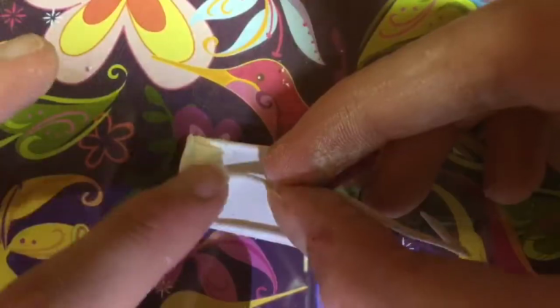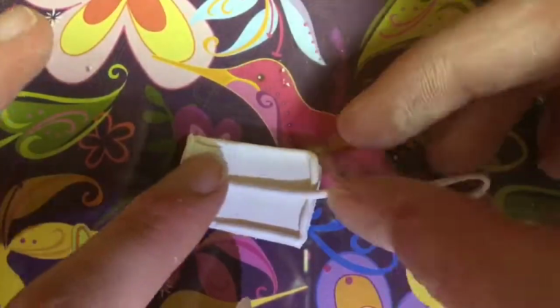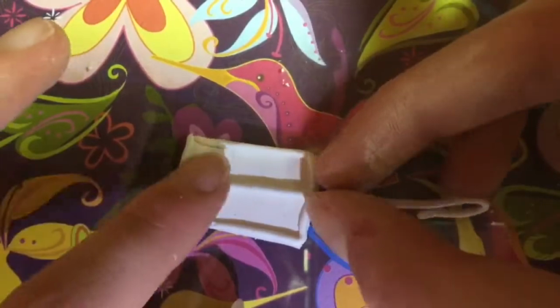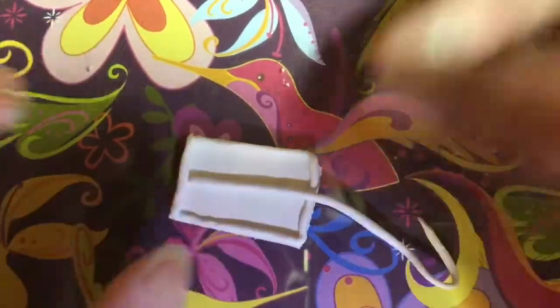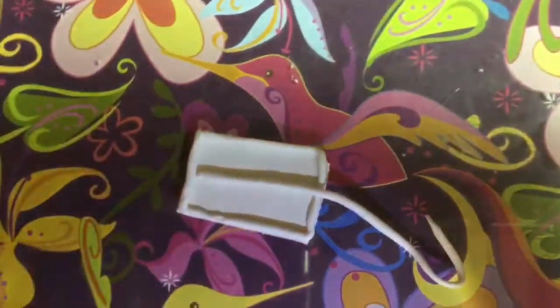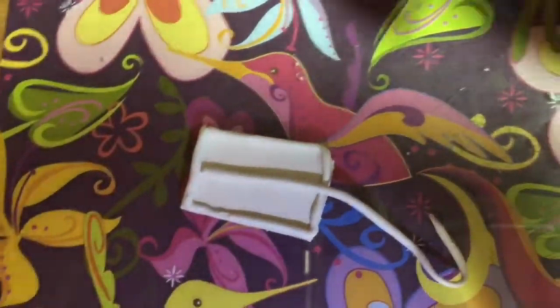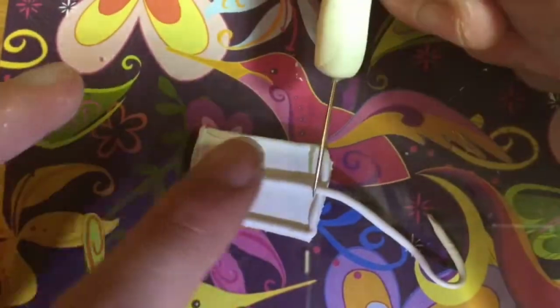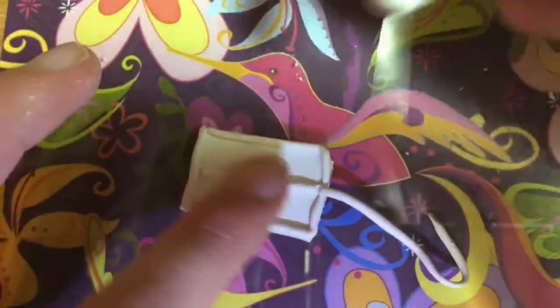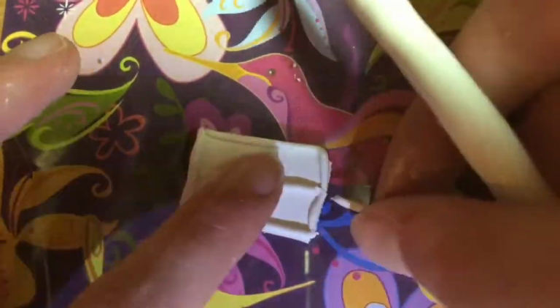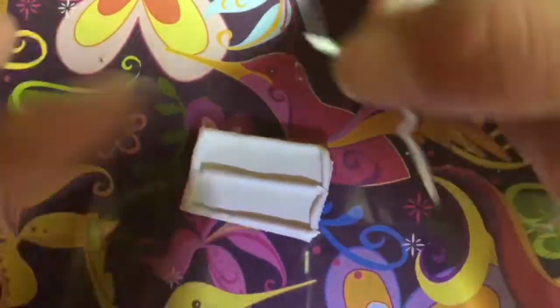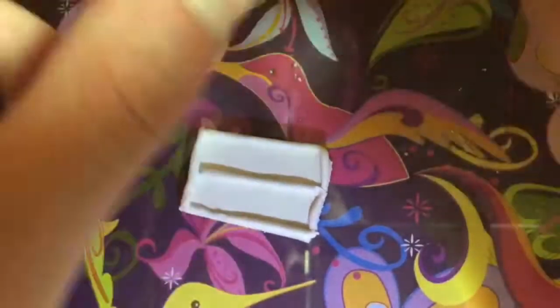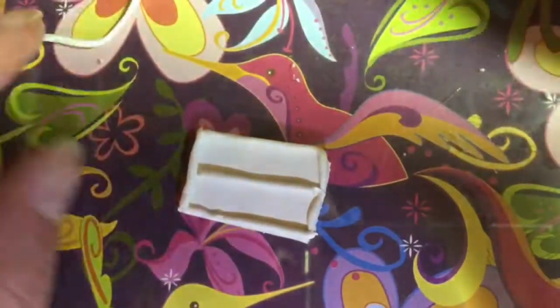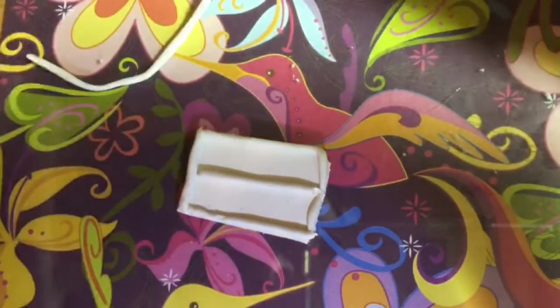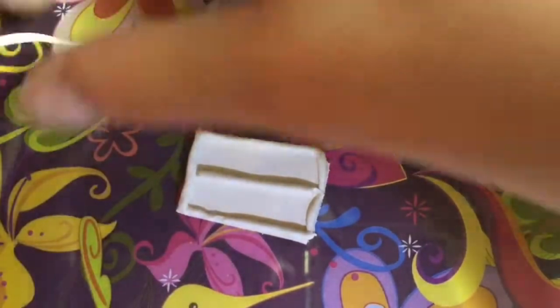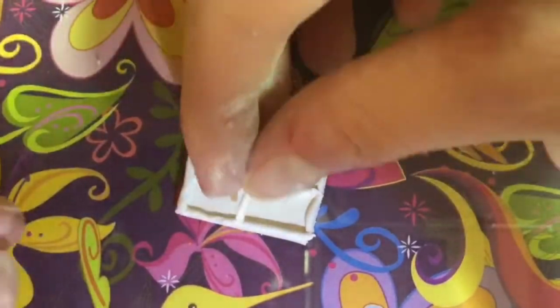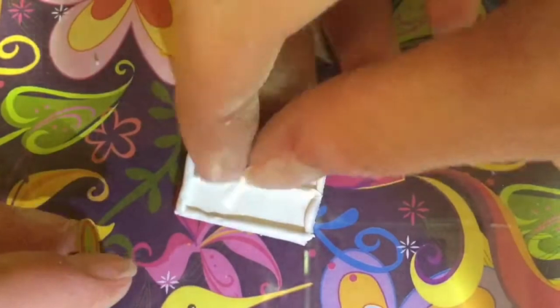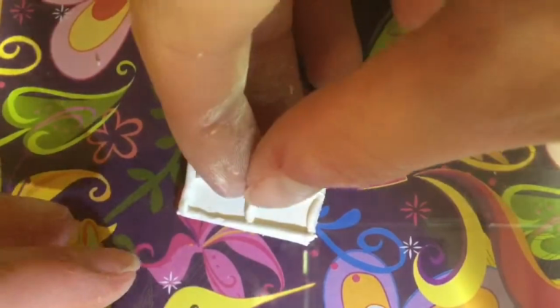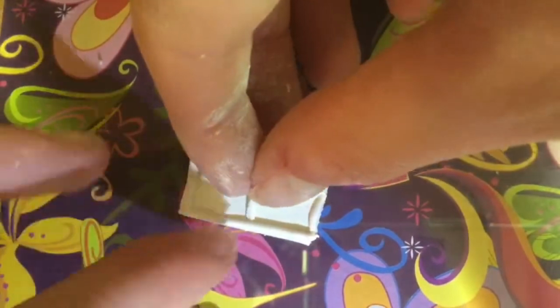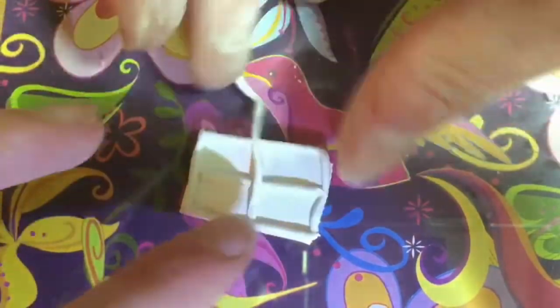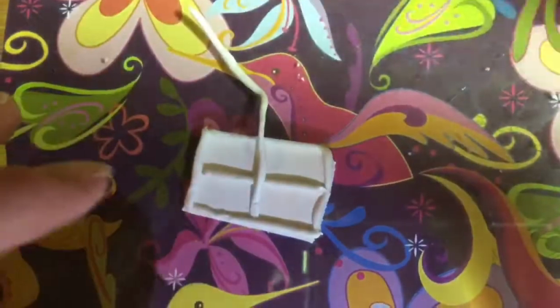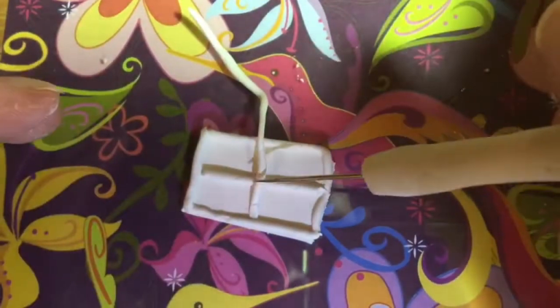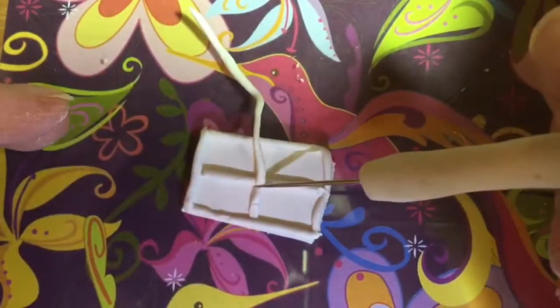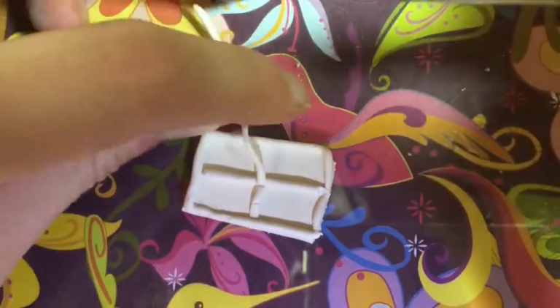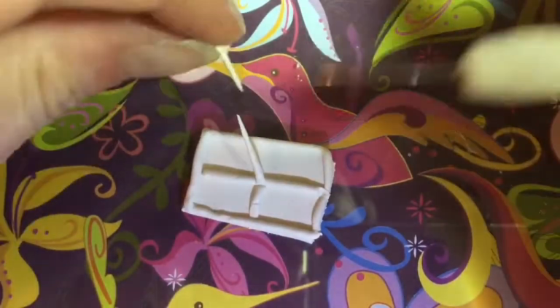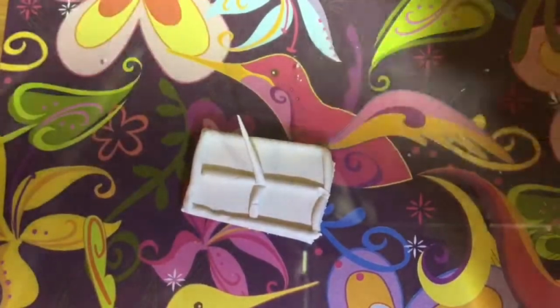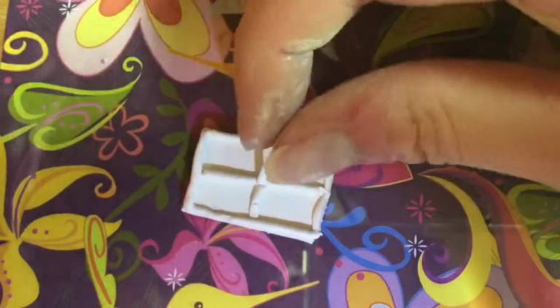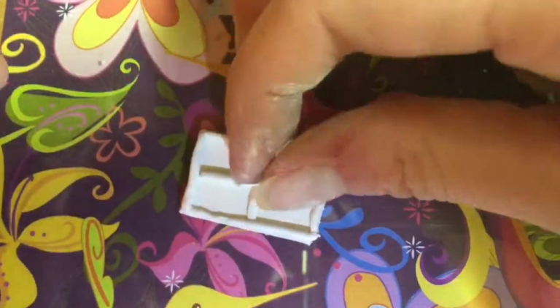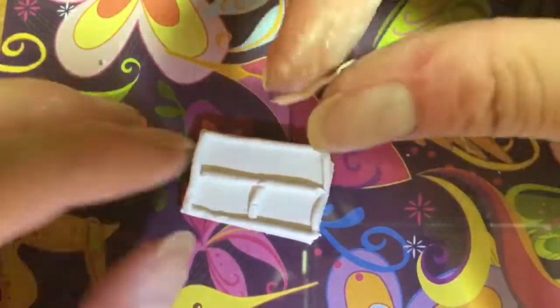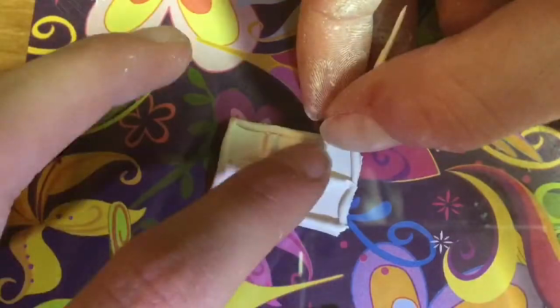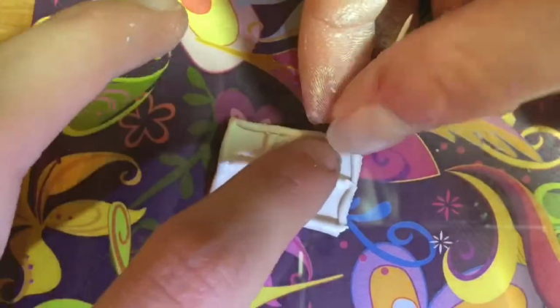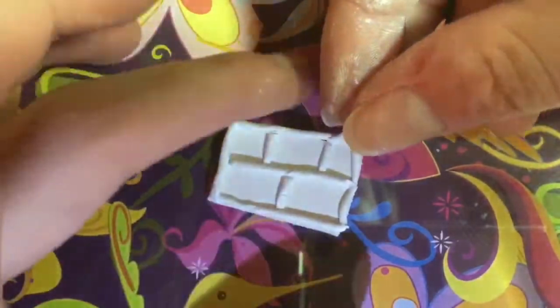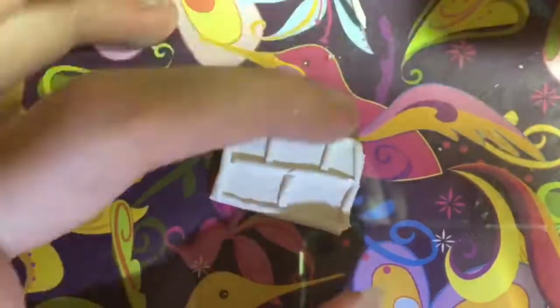My white clay is Sculpey 3, which is really soft clay and really easy to blend. I didn't have to add any extra clay to the seams, but you're going to want to blend out the seams — you may need to add some extra depending on your clay.